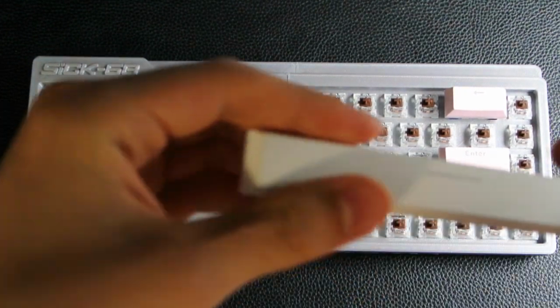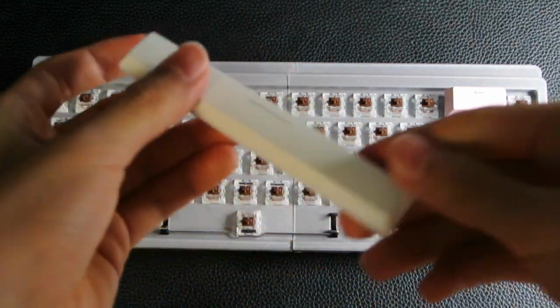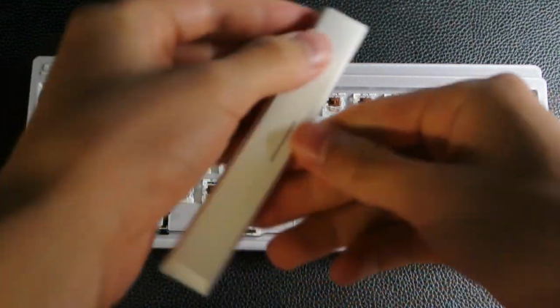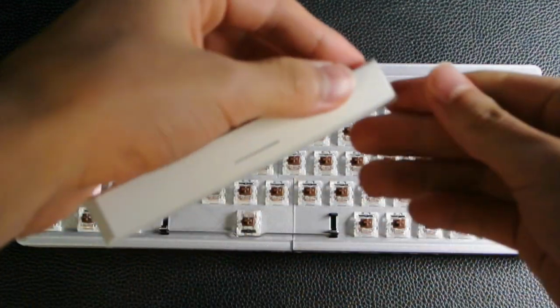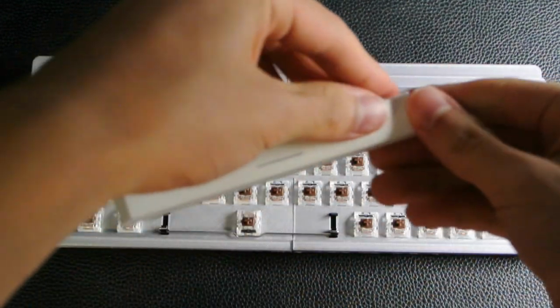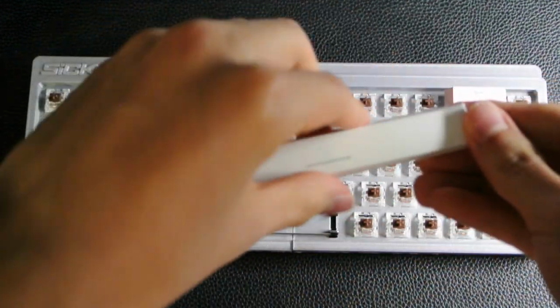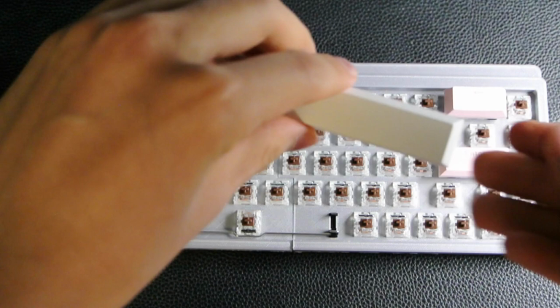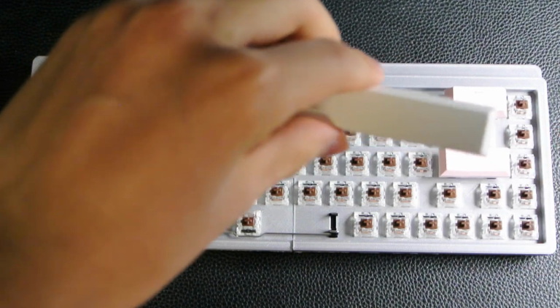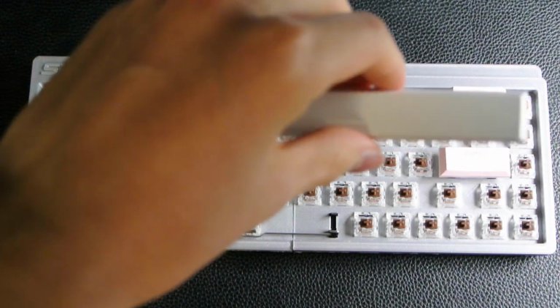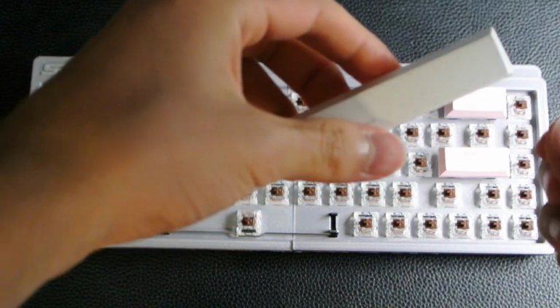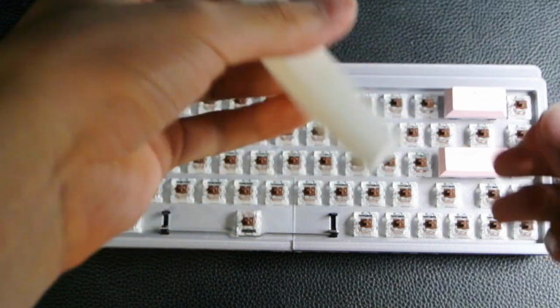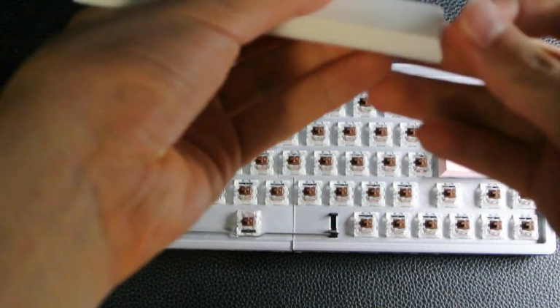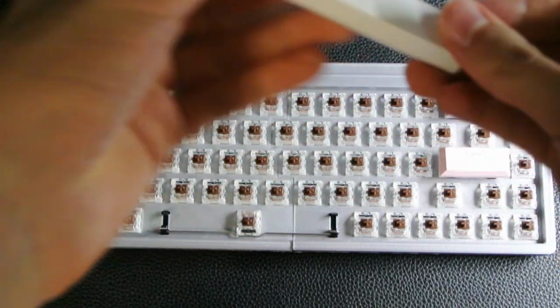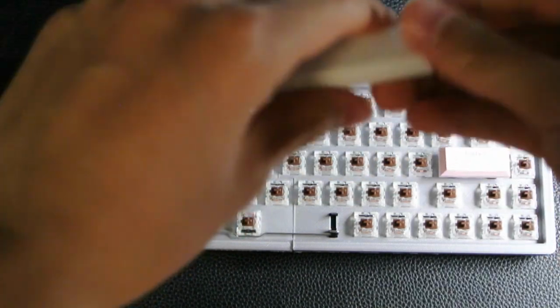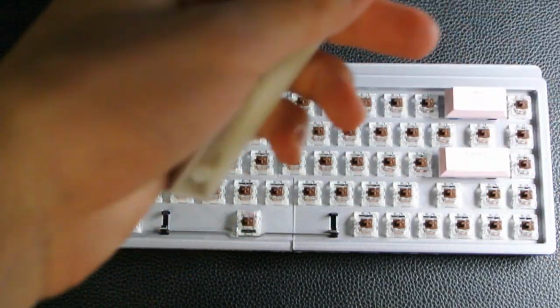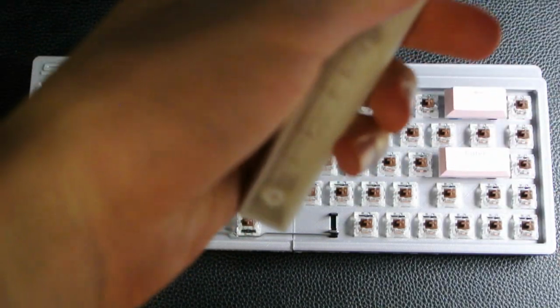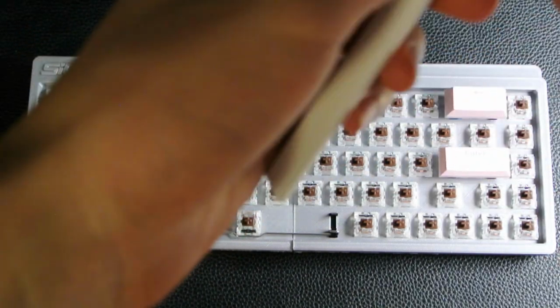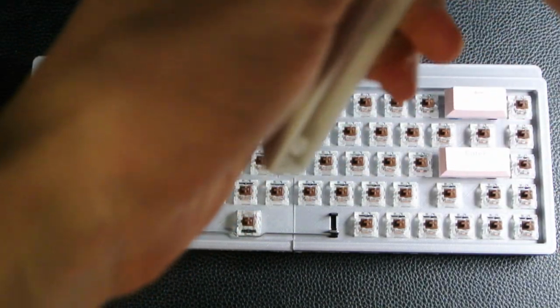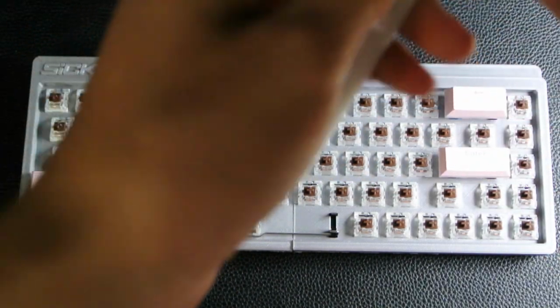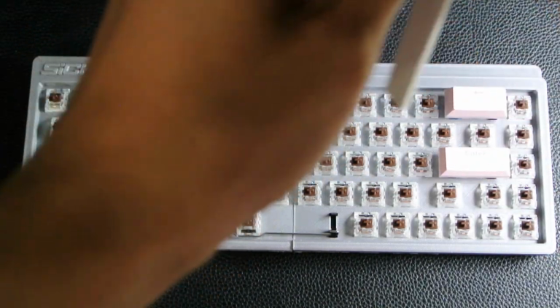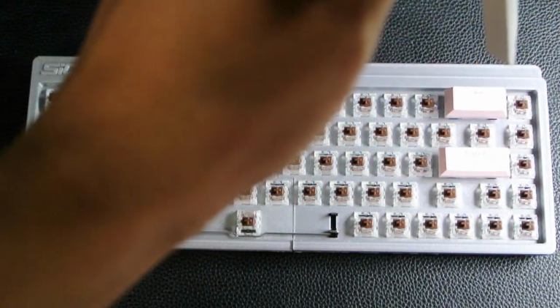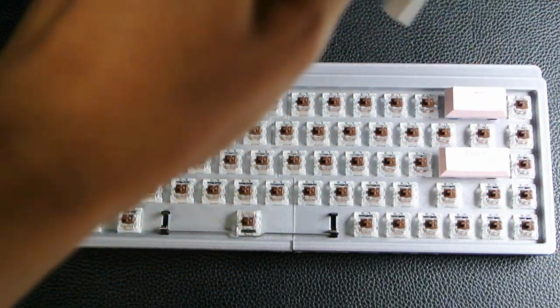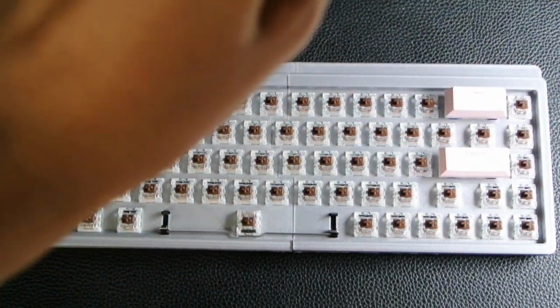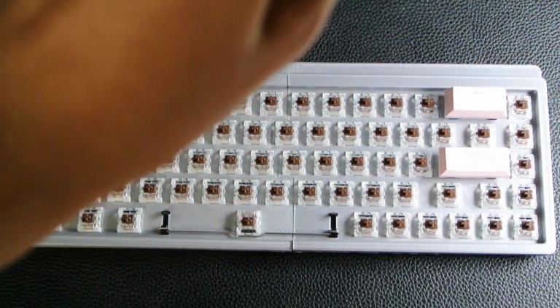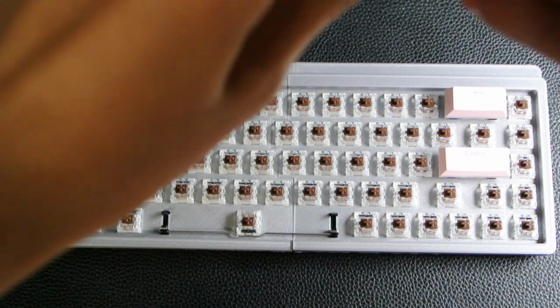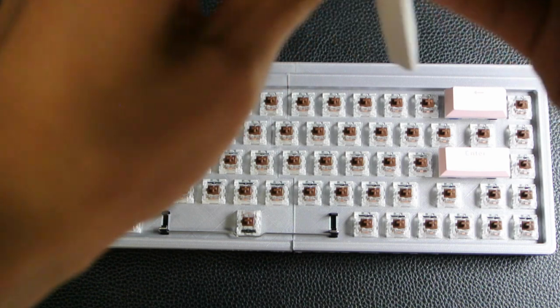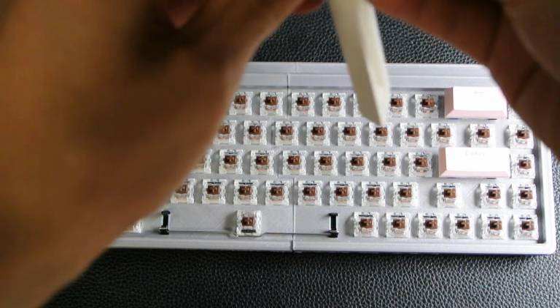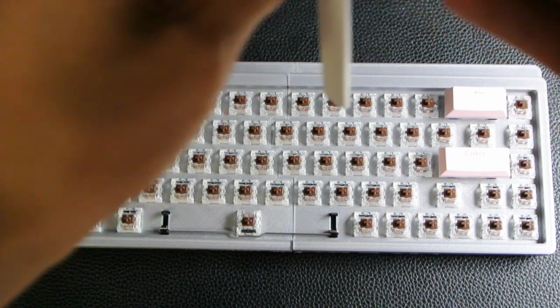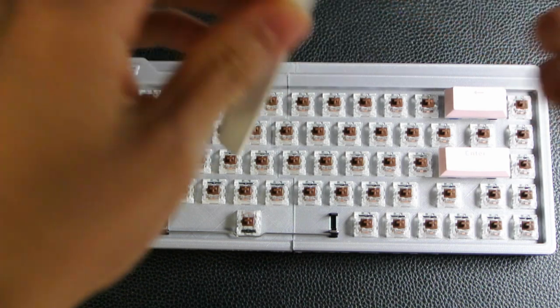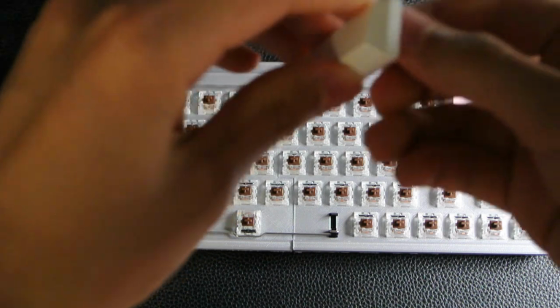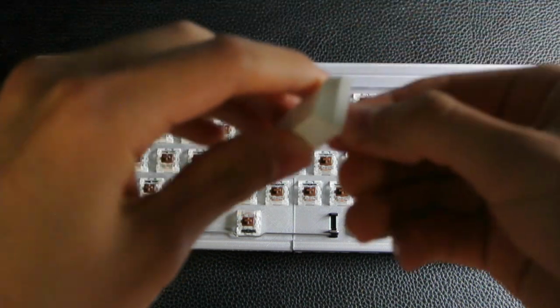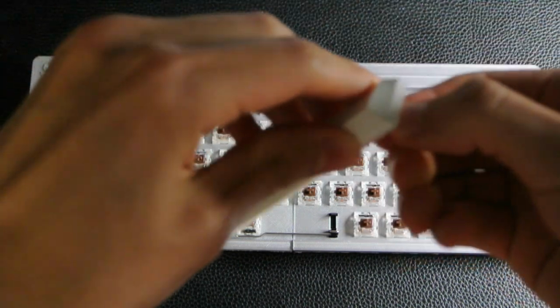Some people turn the spacebar upside down - I don't think I'm going to do that, but I might change my mind later on.